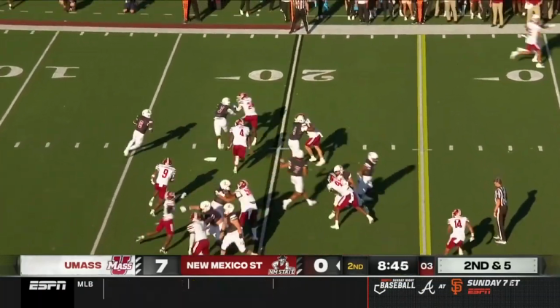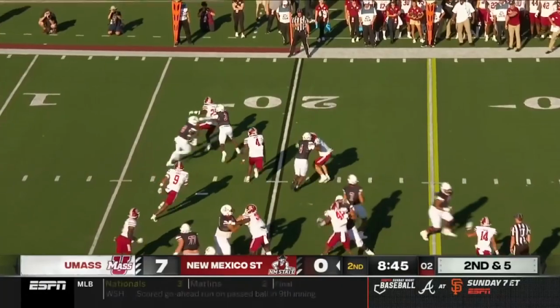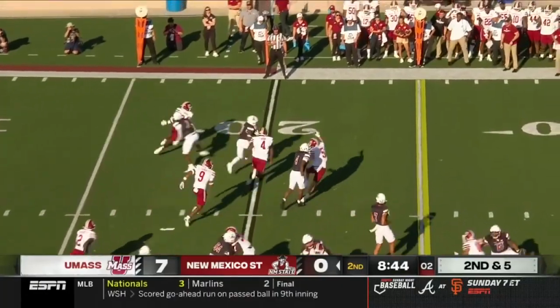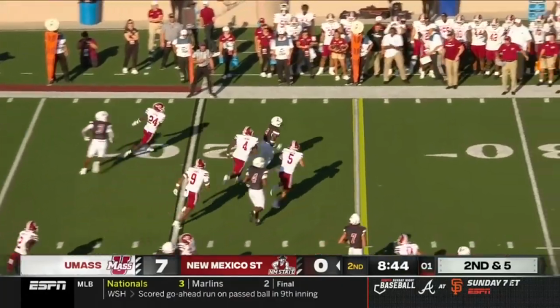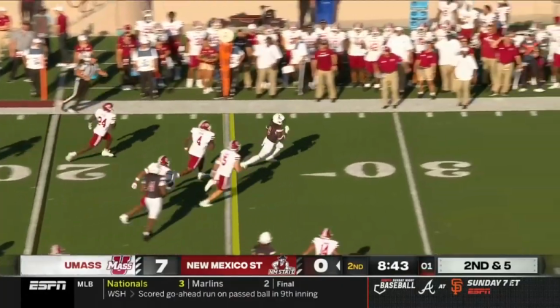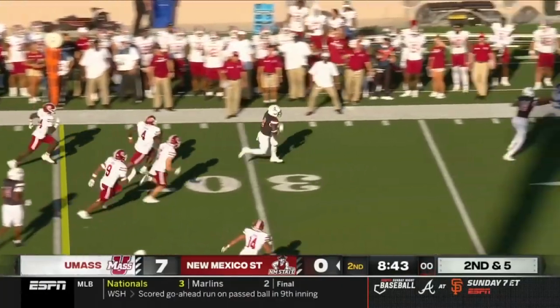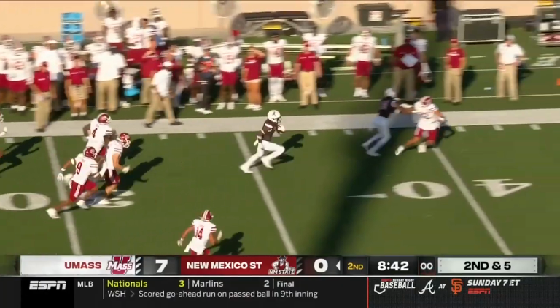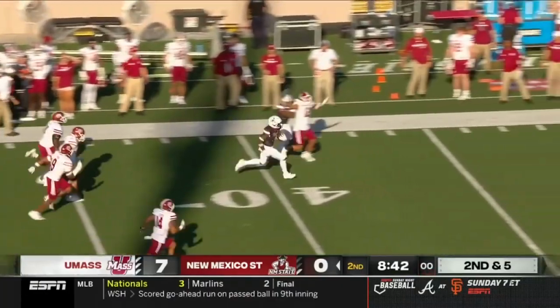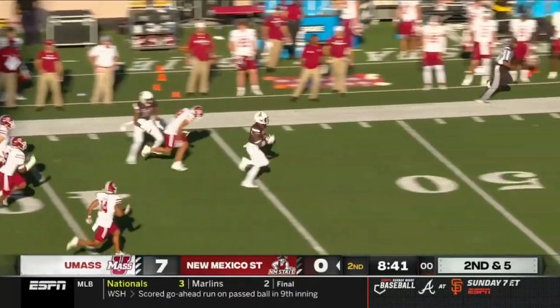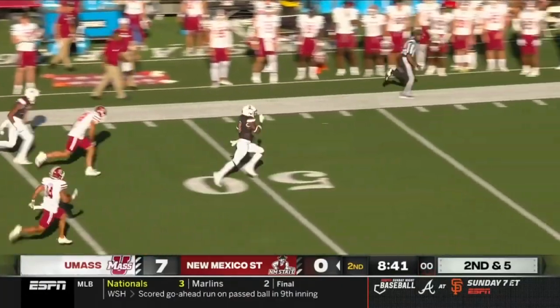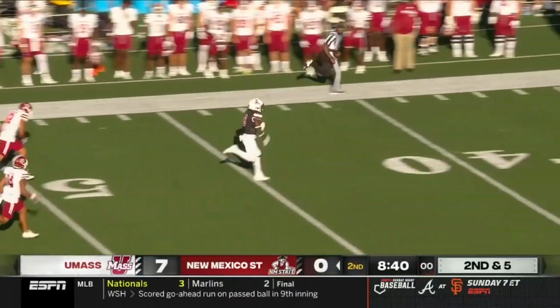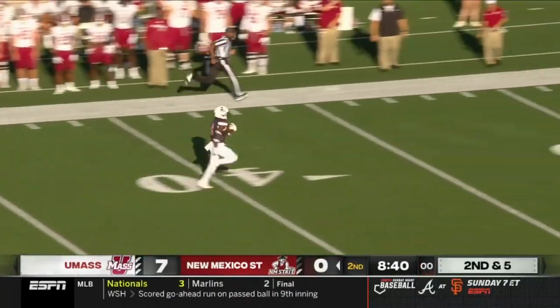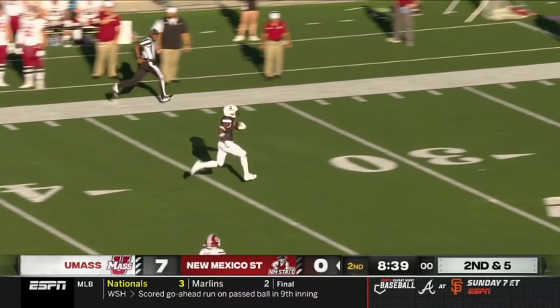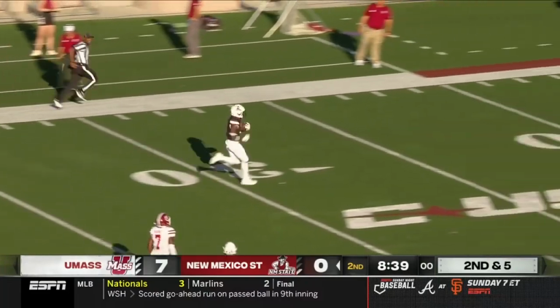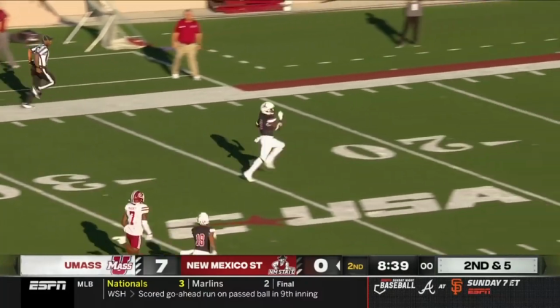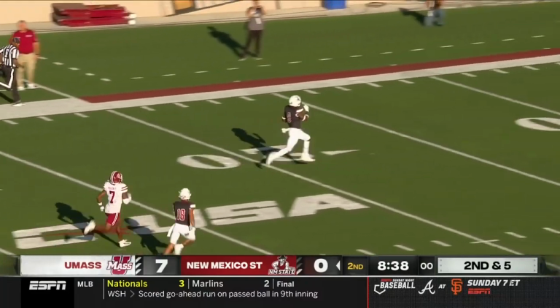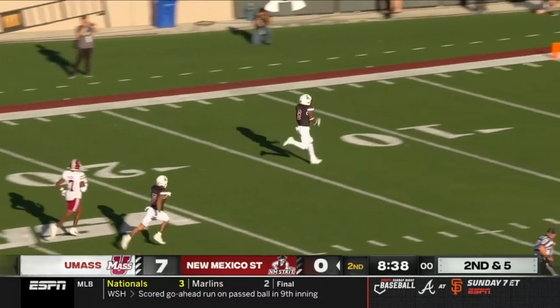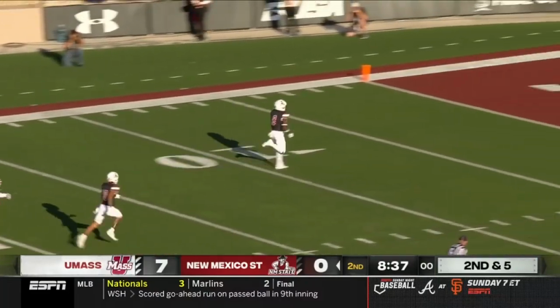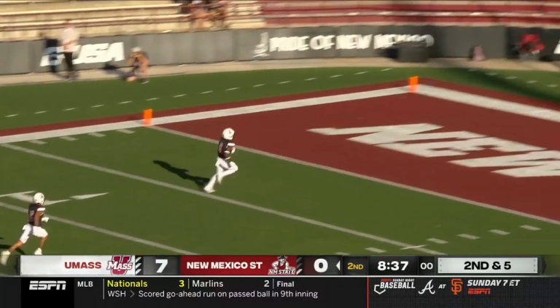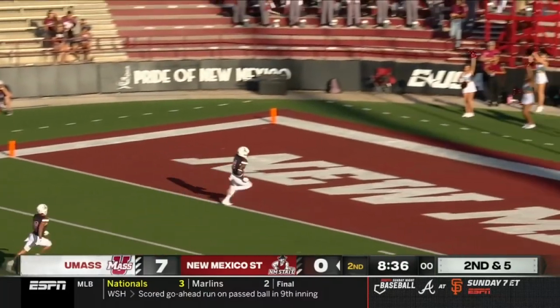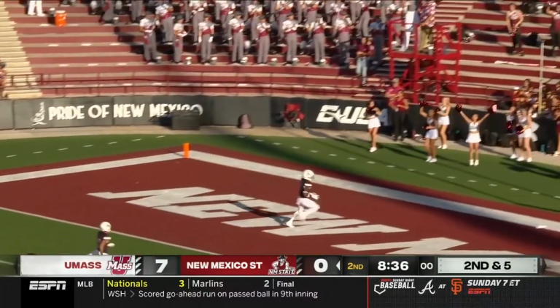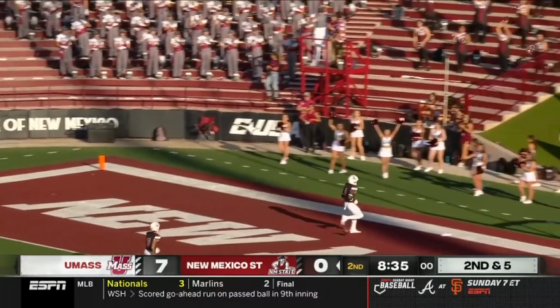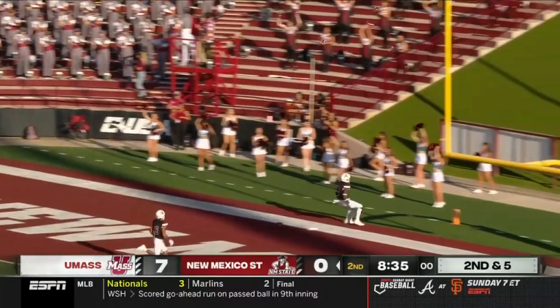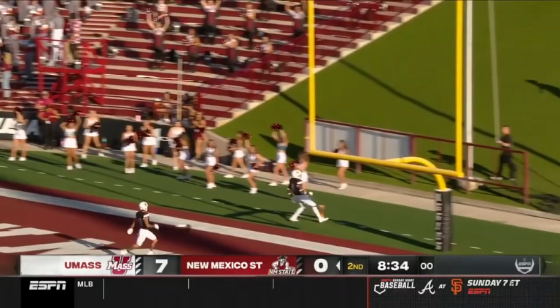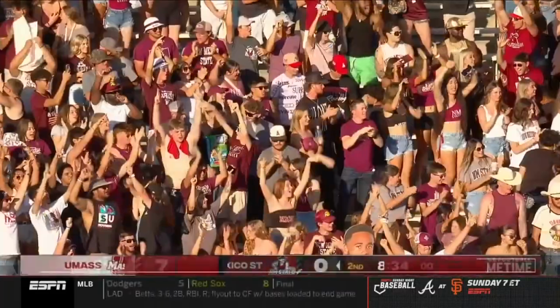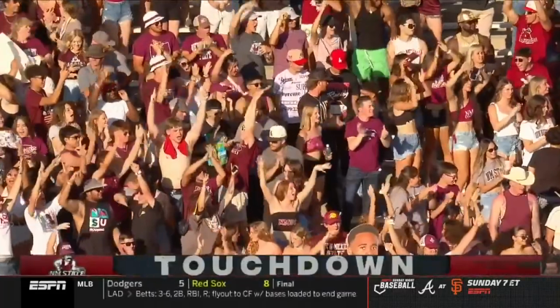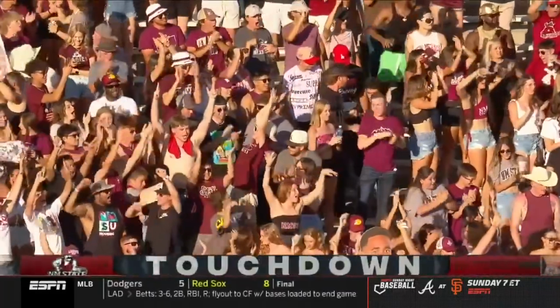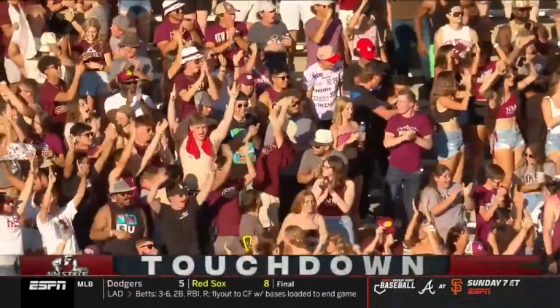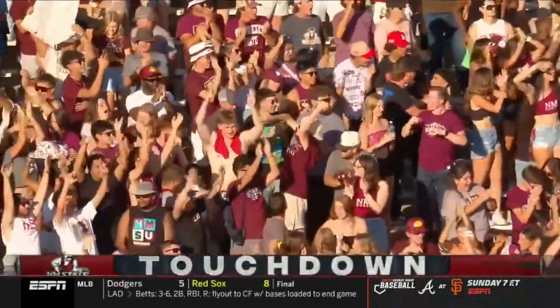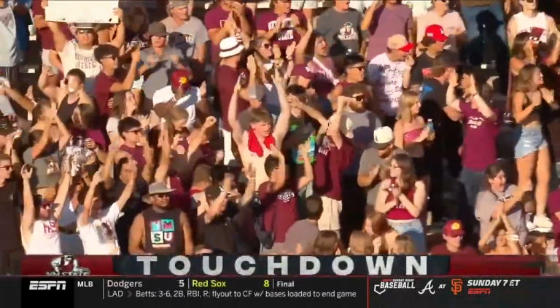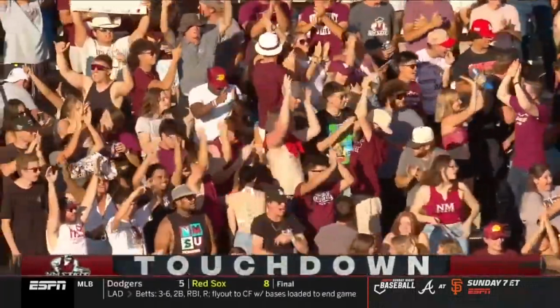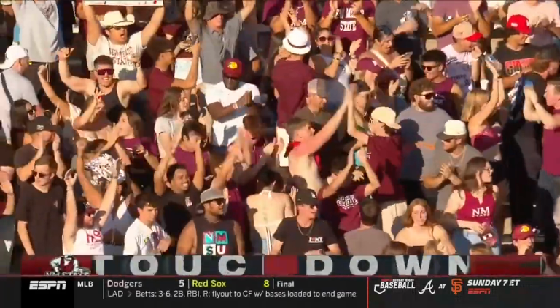Second and five, the handoff to the outside with his top 10, Watkins. And Watkins breaks this one open. No one's going to give him a house call. An 80-yard touchdown, and New Mexico State is on the board.